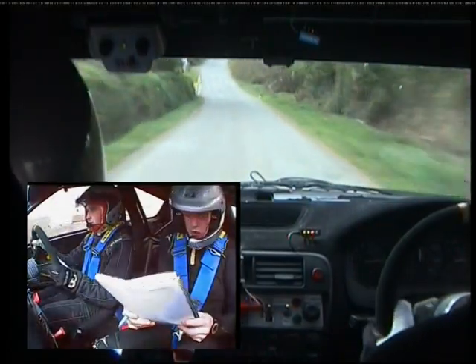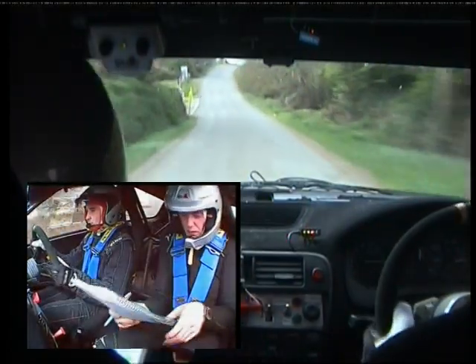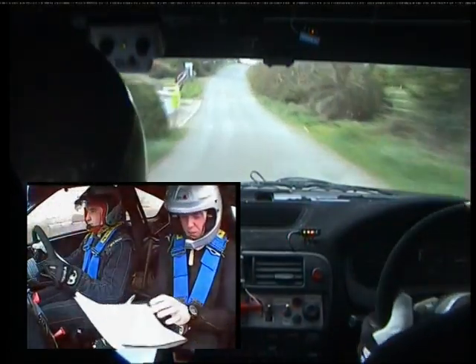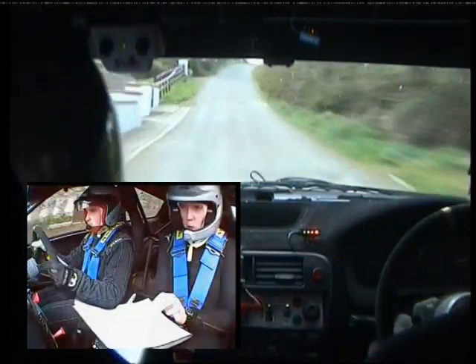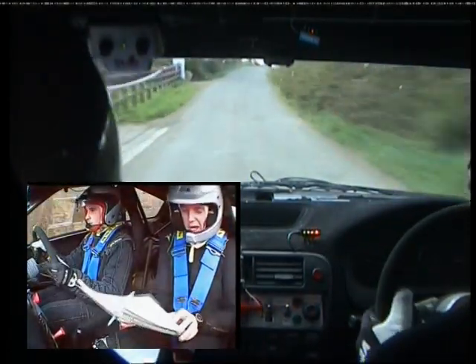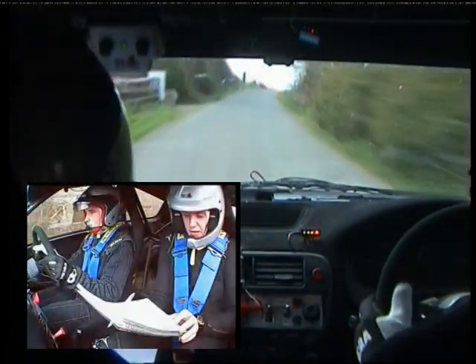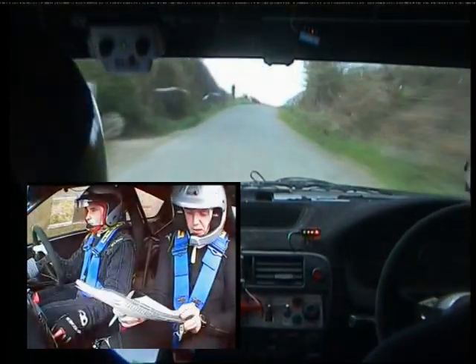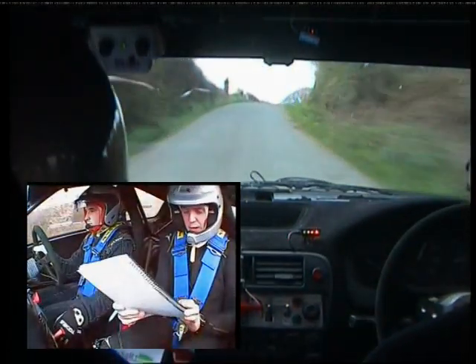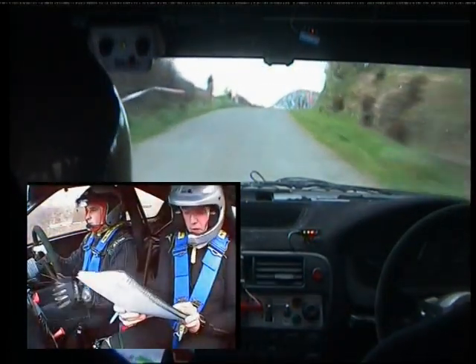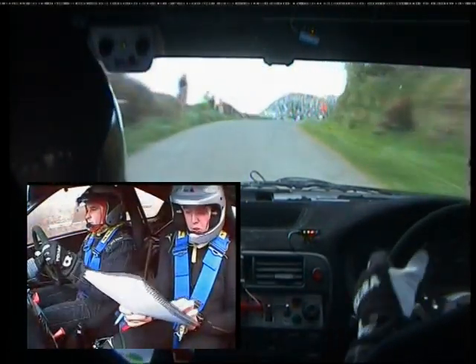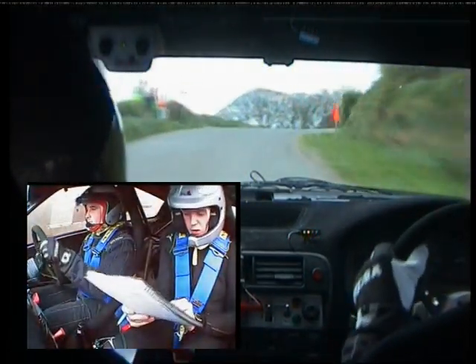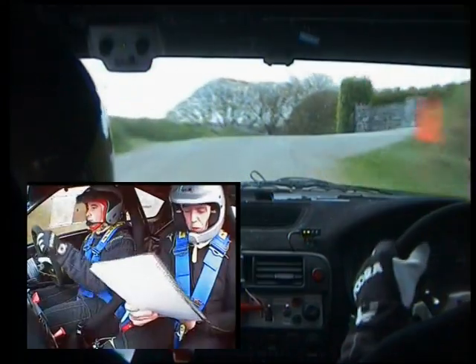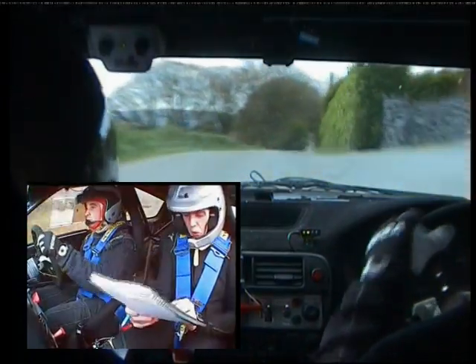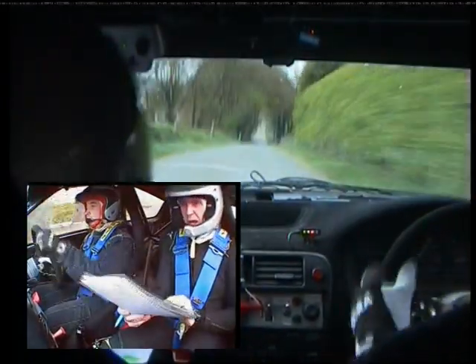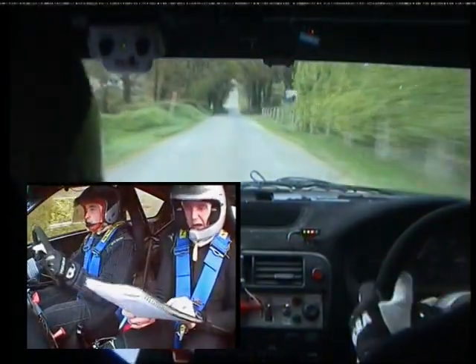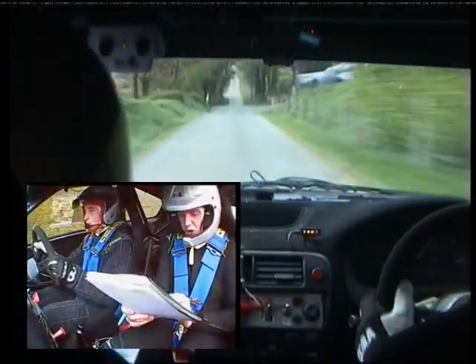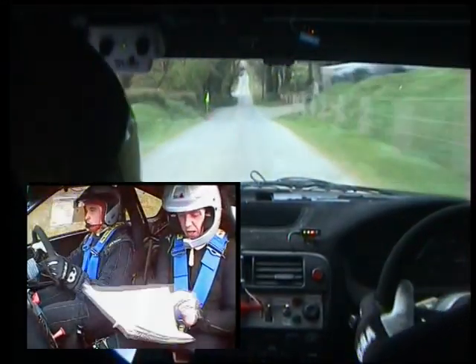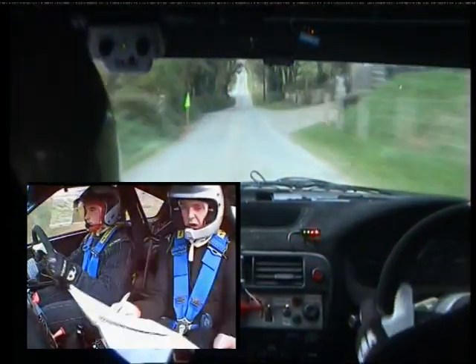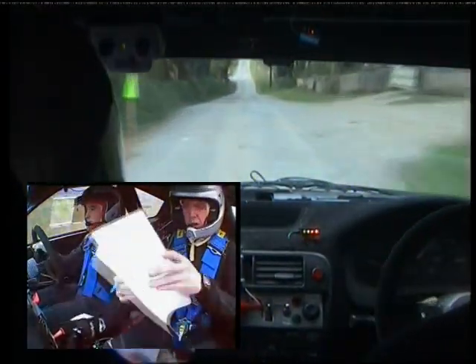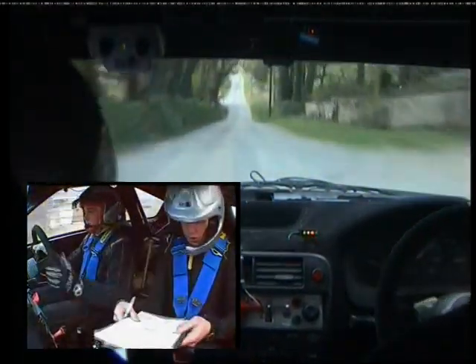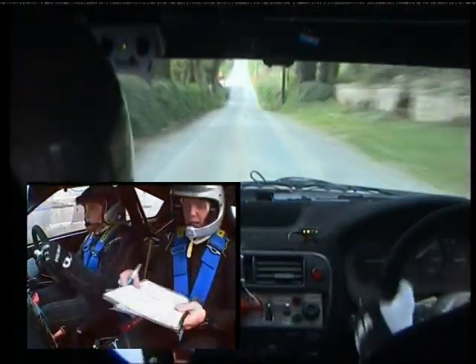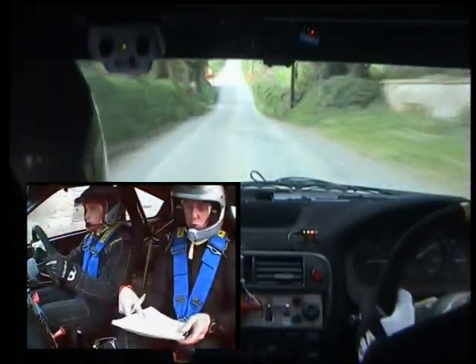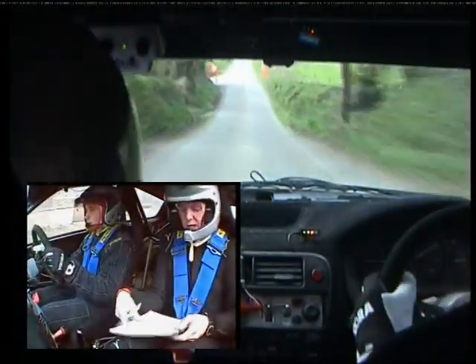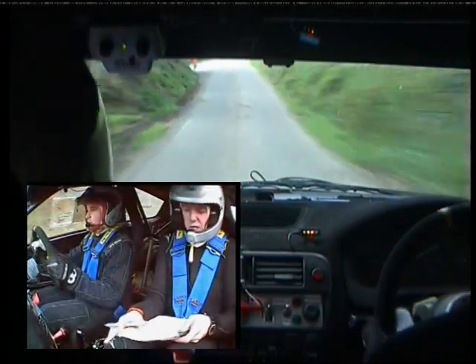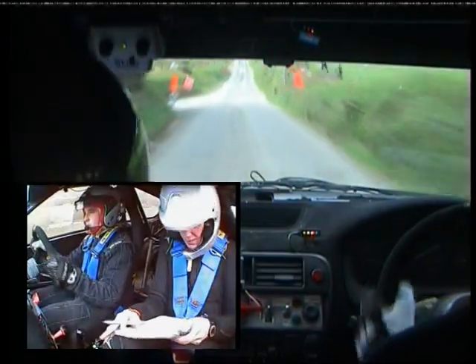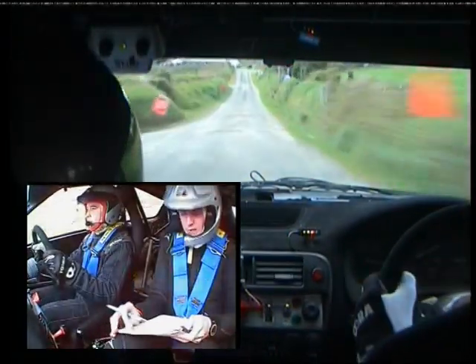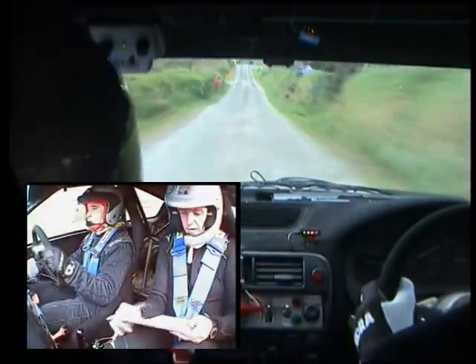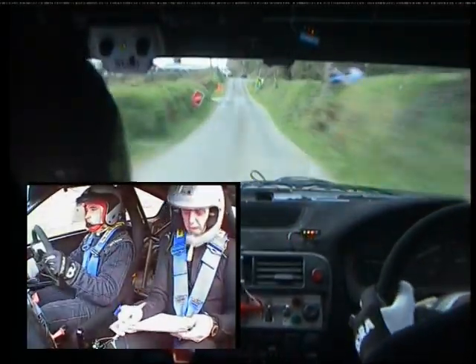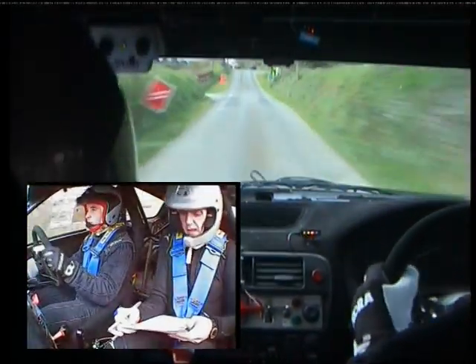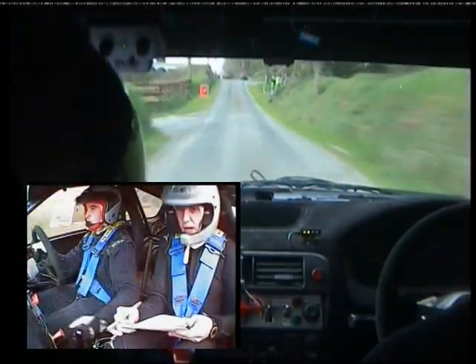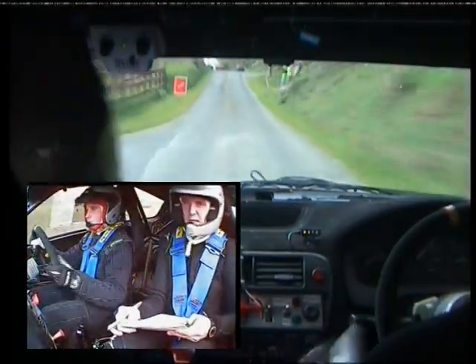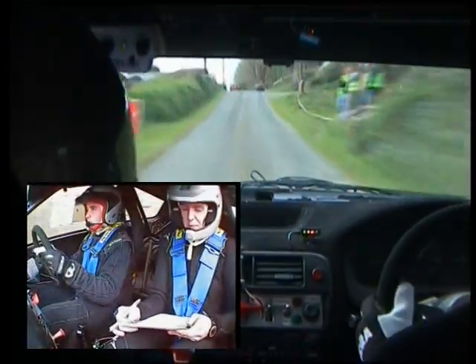300 over bumps. Three right now here. 300 over bumps. Past junction. Chicane, right entry, three bales. And crest into dip.